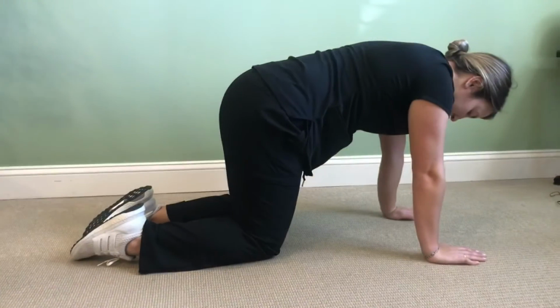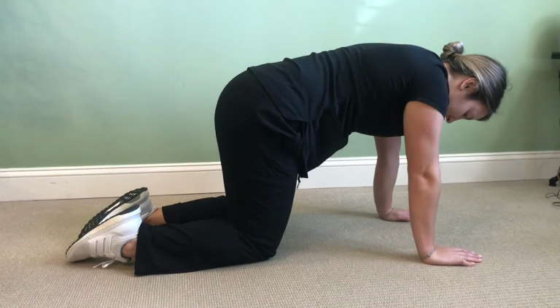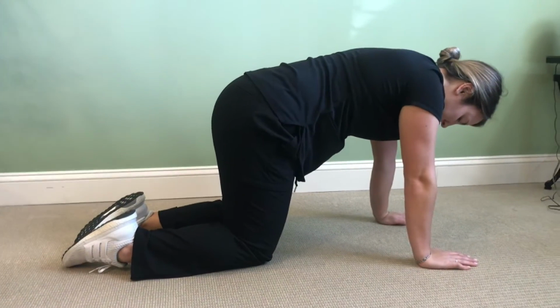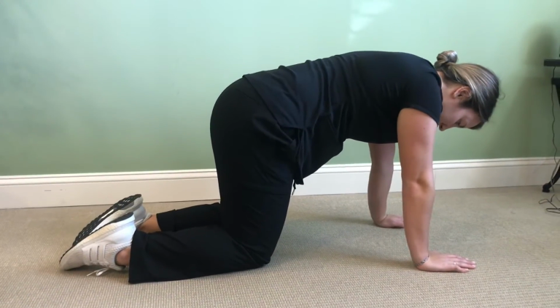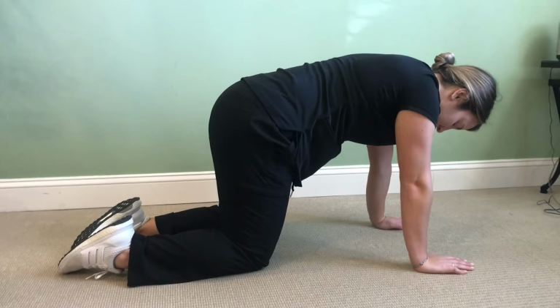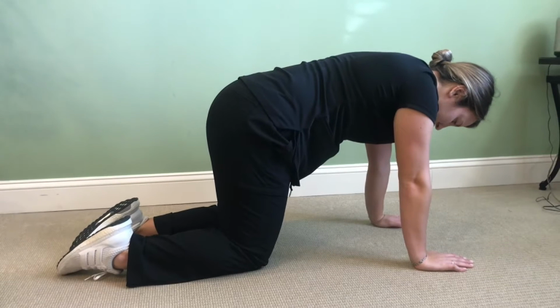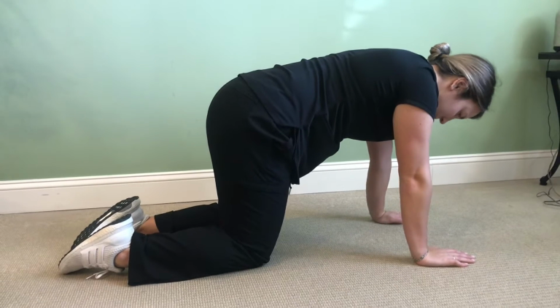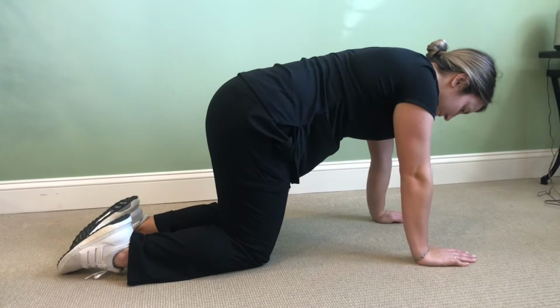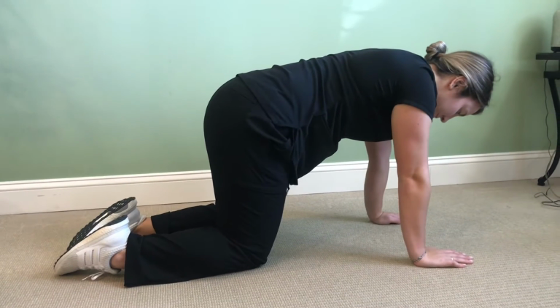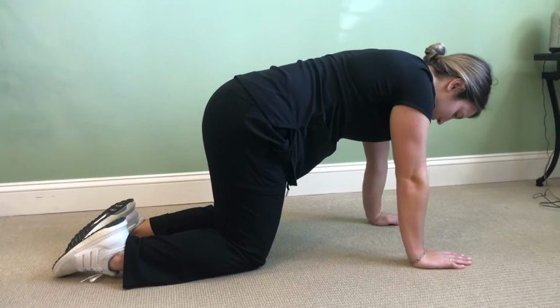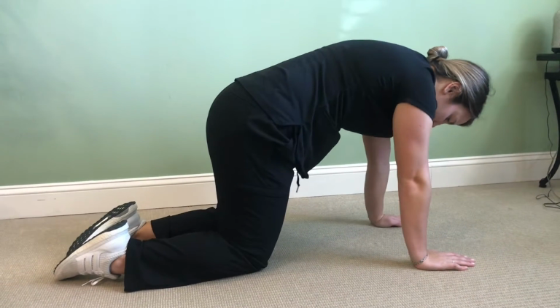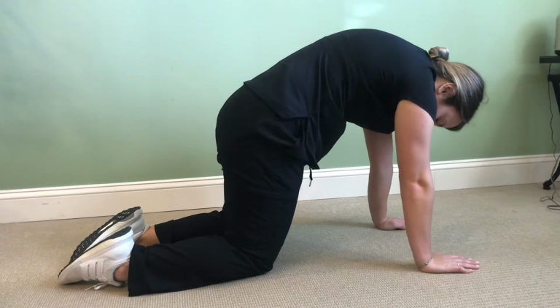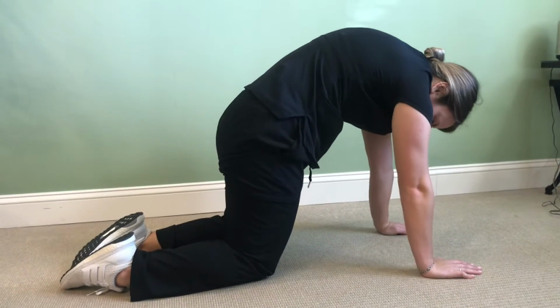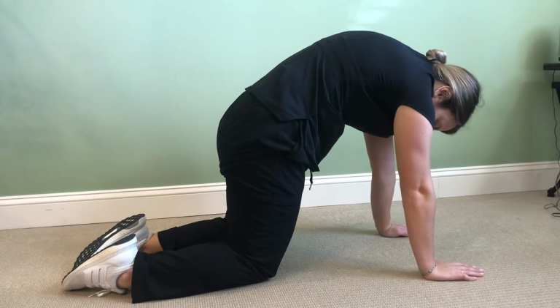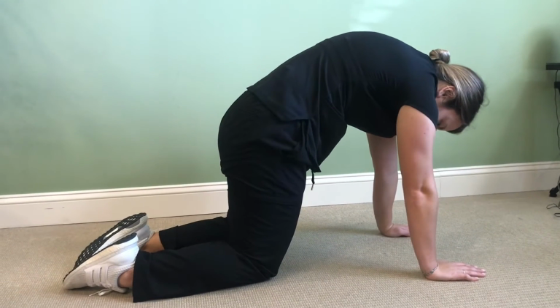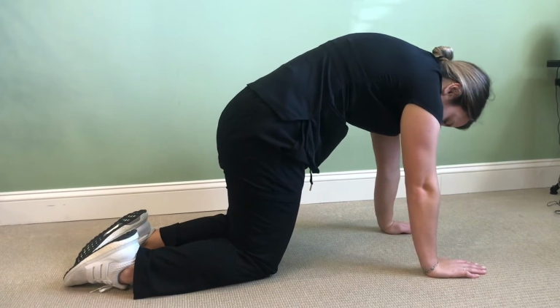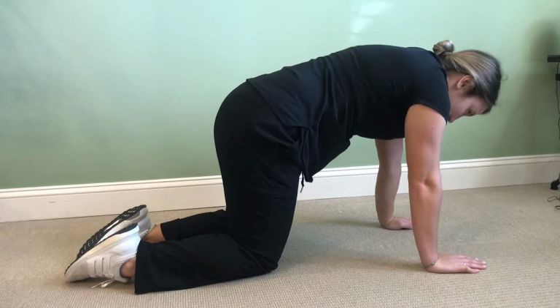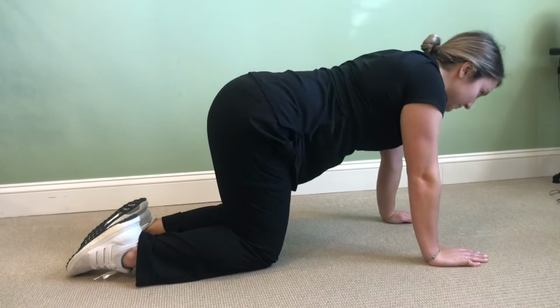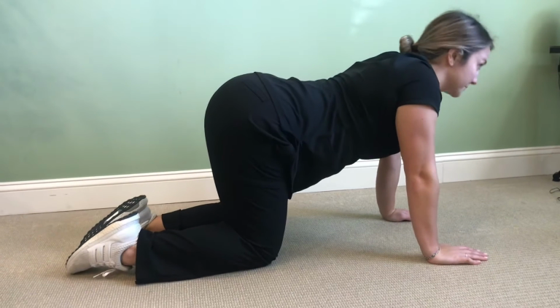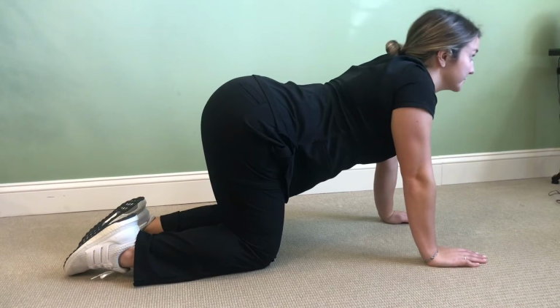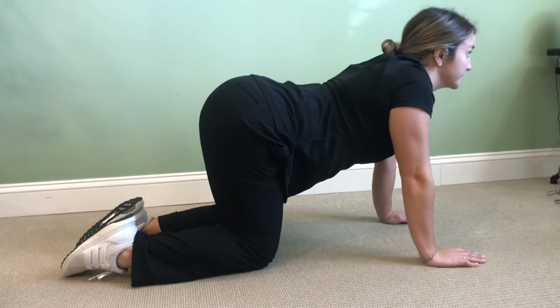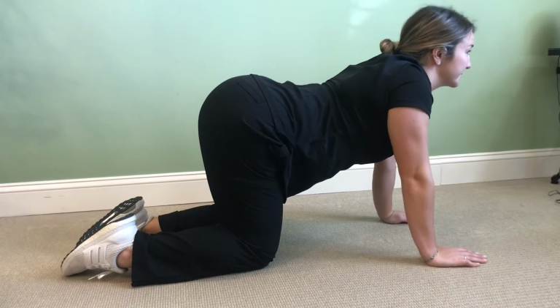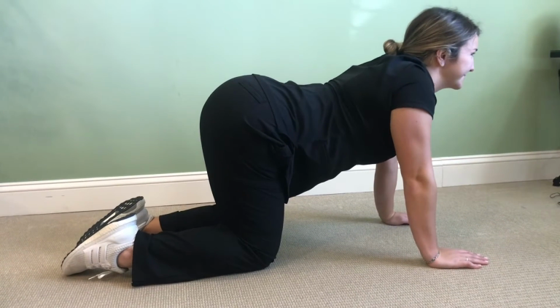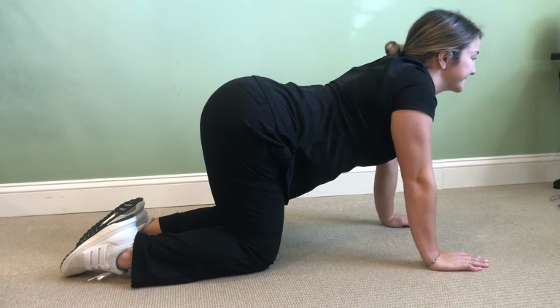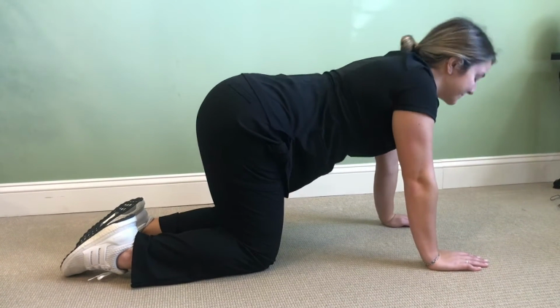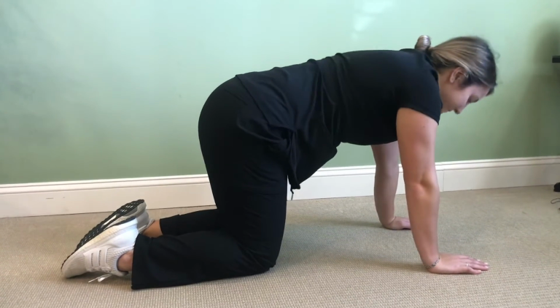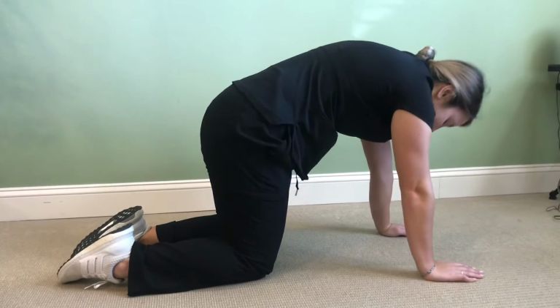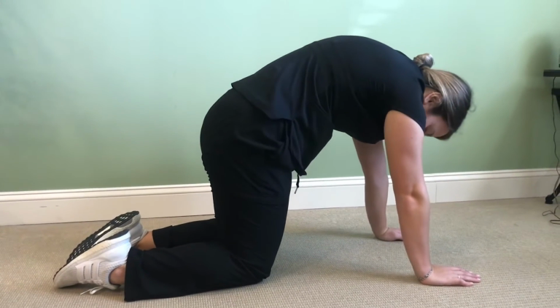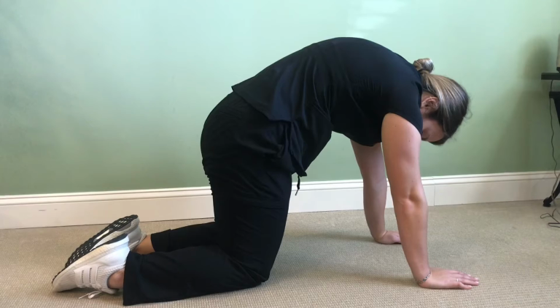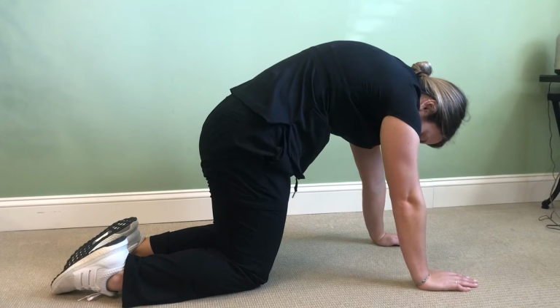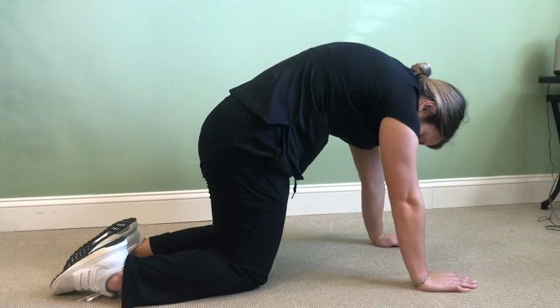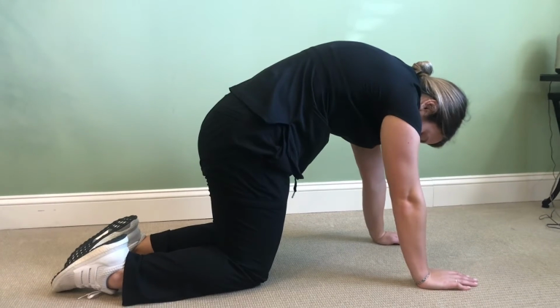This stretch is cat-cow. You'll be in all four positions and then arch your back like a cat would like so. Then you're gonna go into the cow which involves the opposite and really extending your back. Do this about 10 to 15 times.